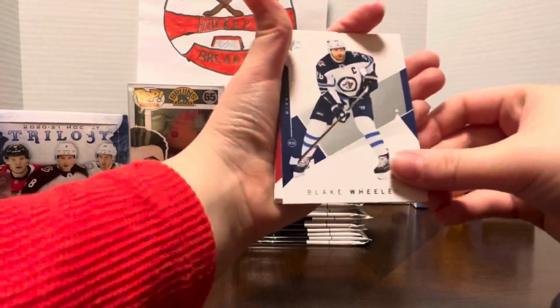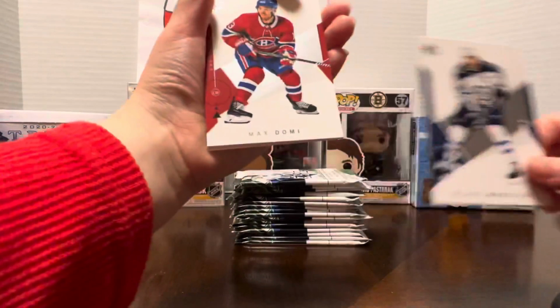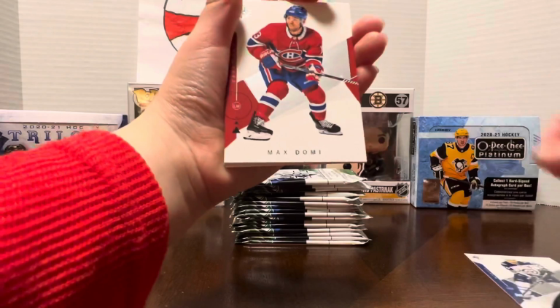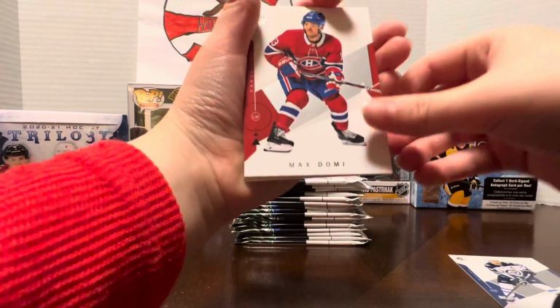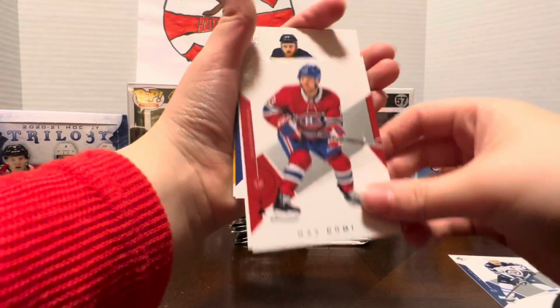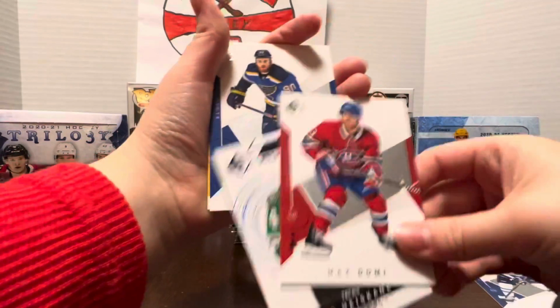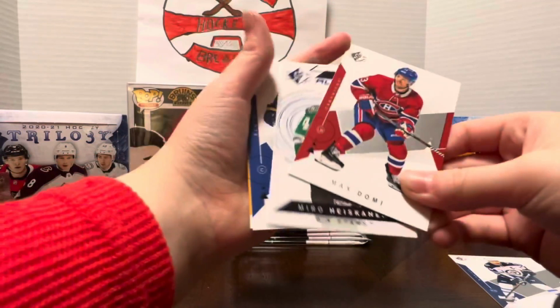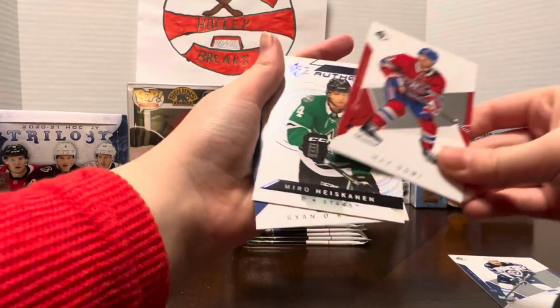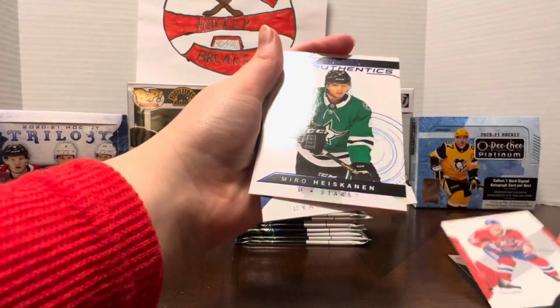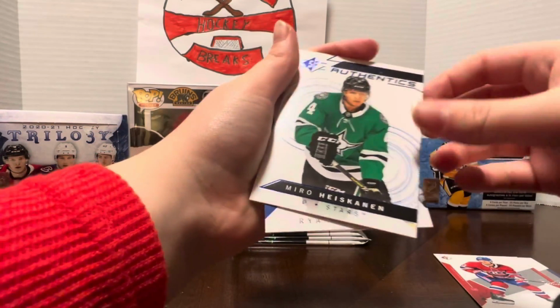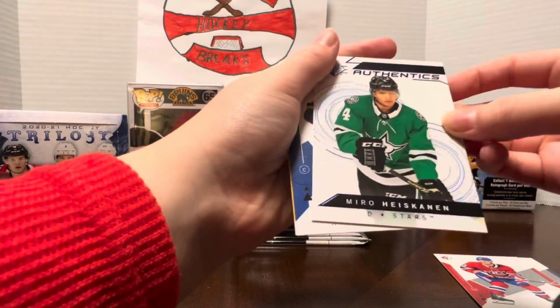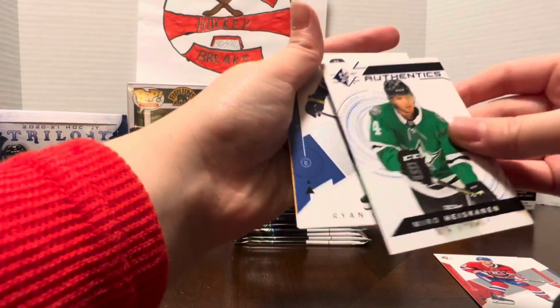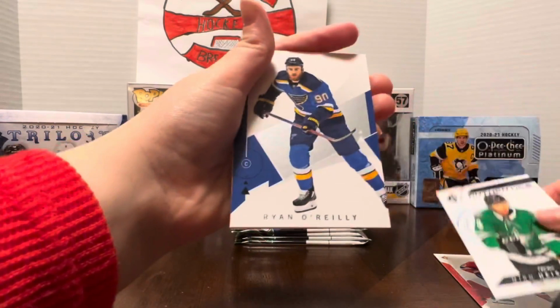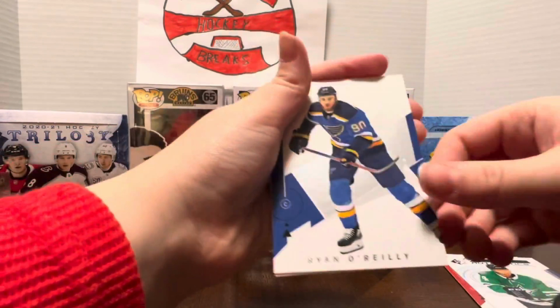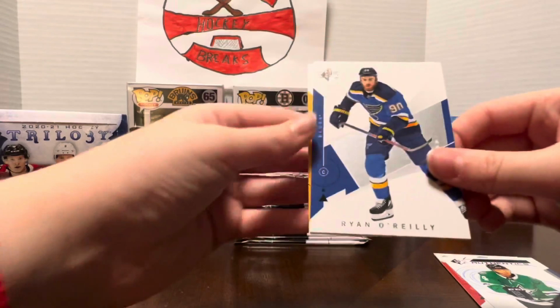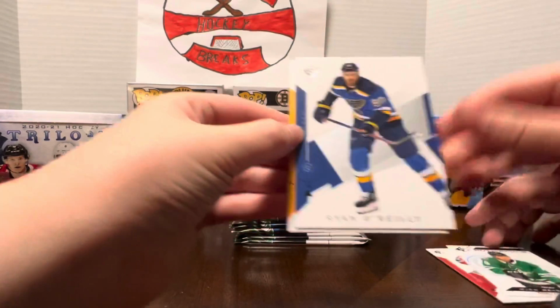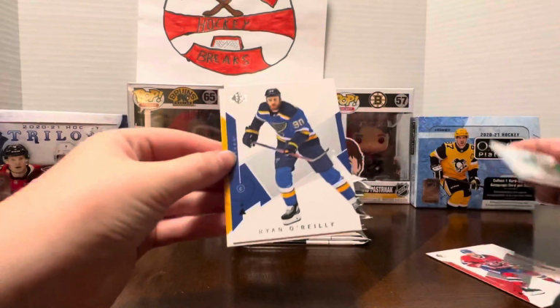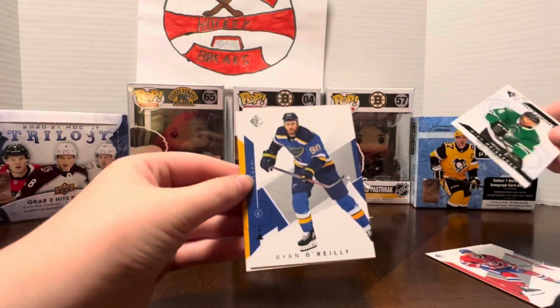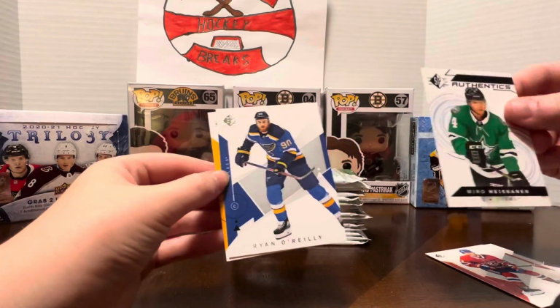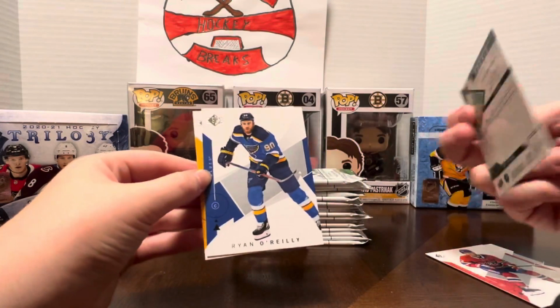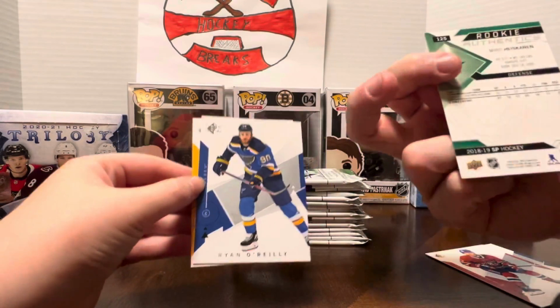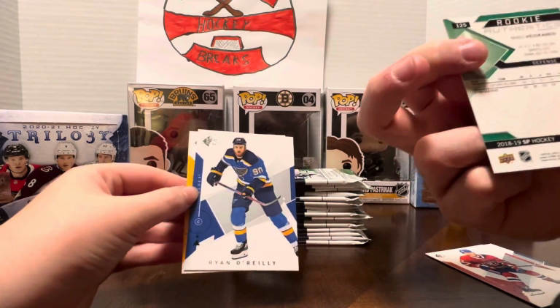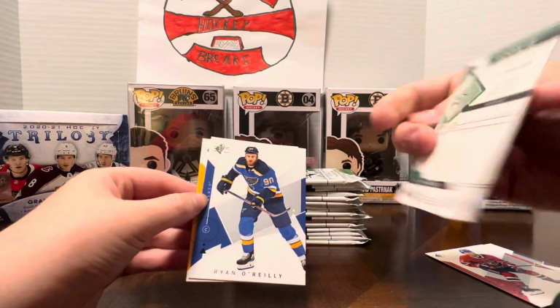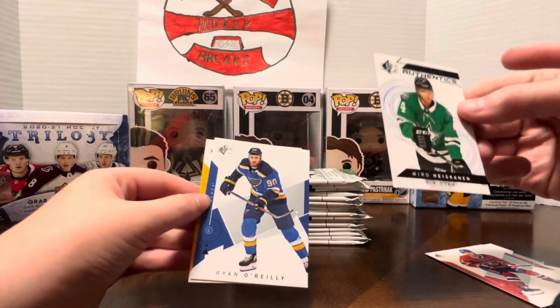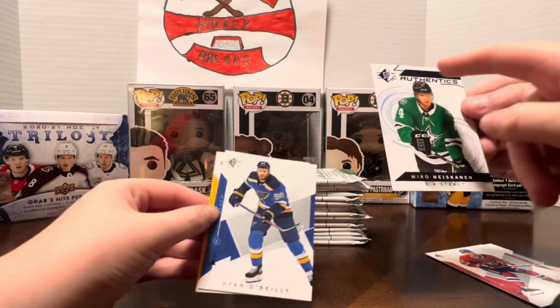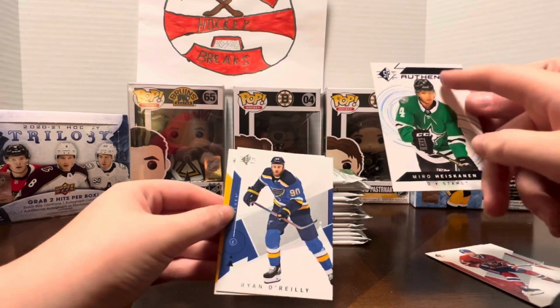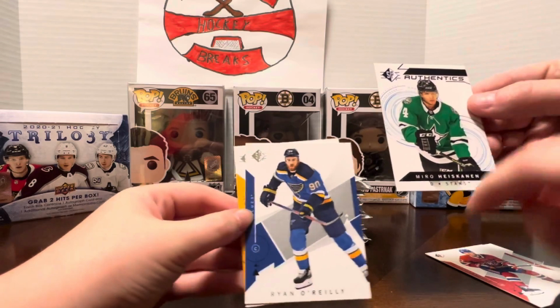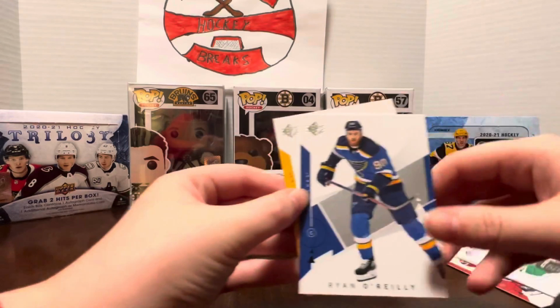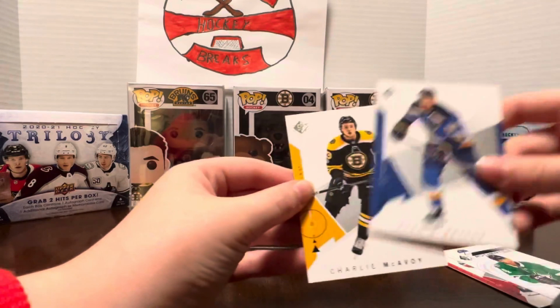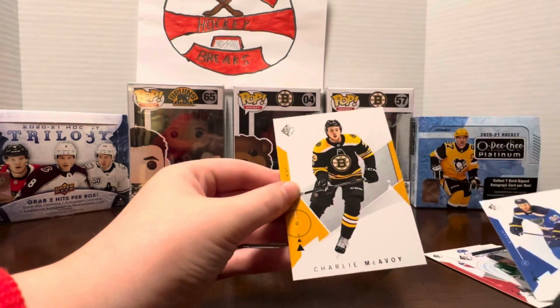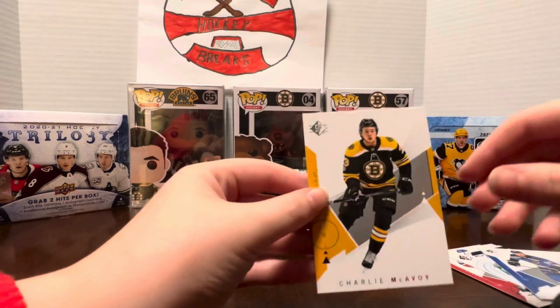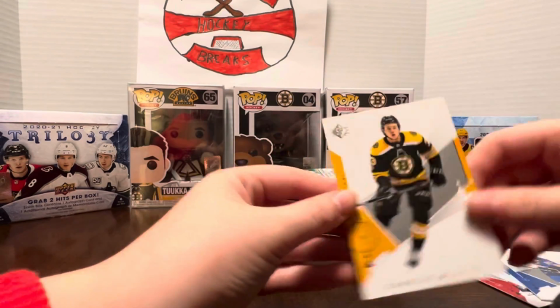Blake Wheeler, Max Domi, Miro Hastinen. Authentics — what is that? Is that a numbered card? No, it would be numbered on the front, and this would be like silver. Ryan O'Reilly and Charlie McElroy. Nice.